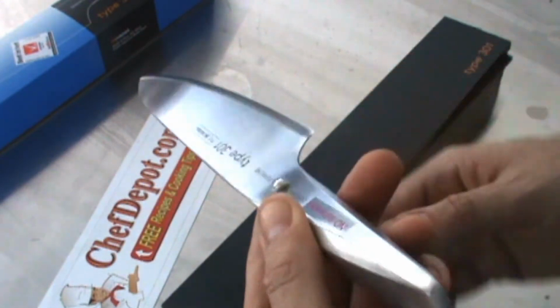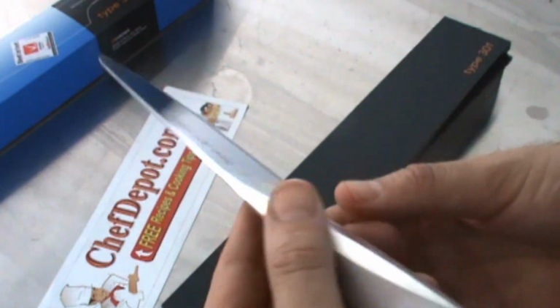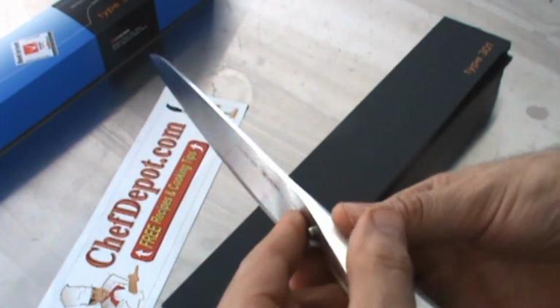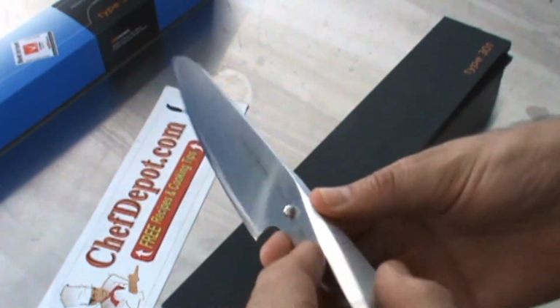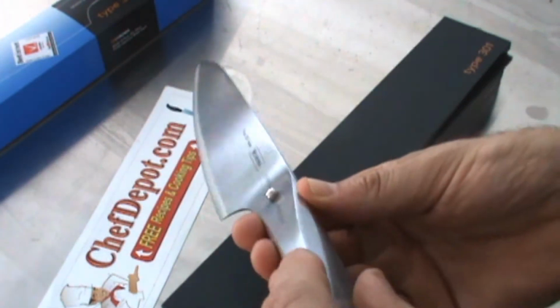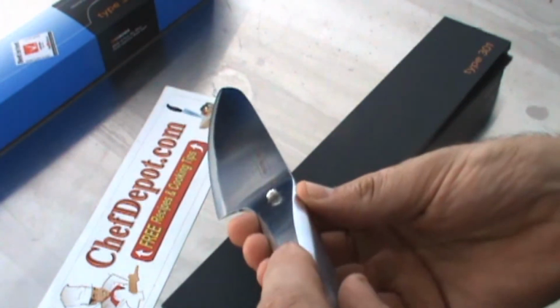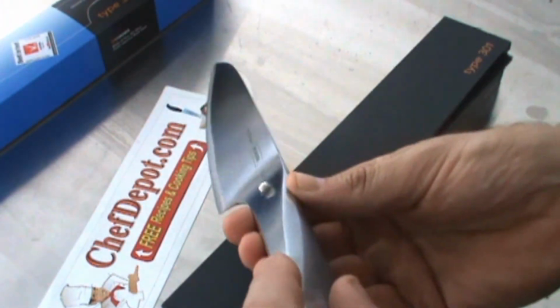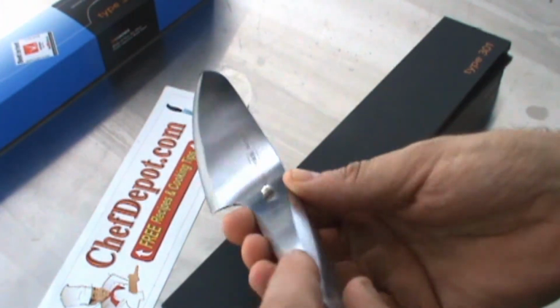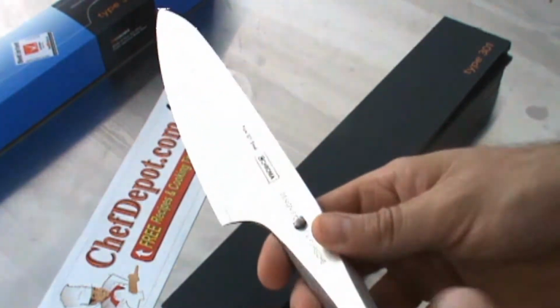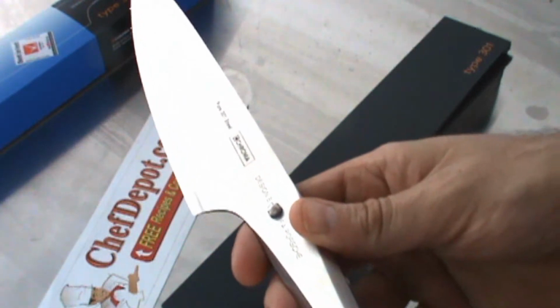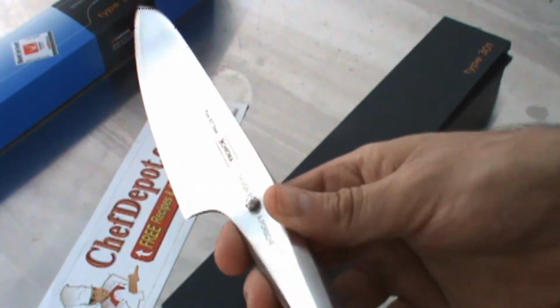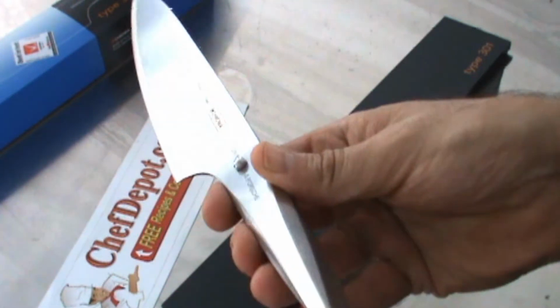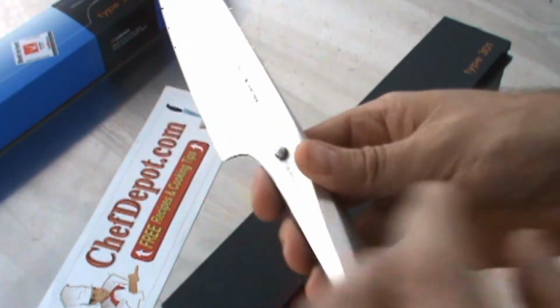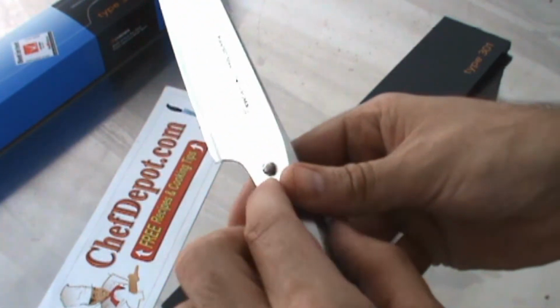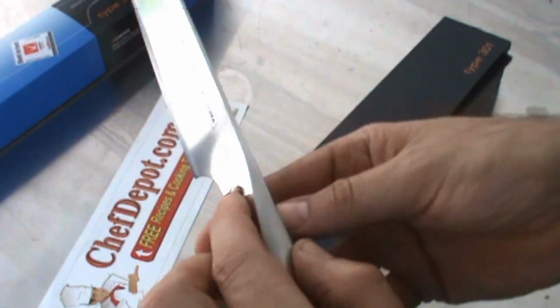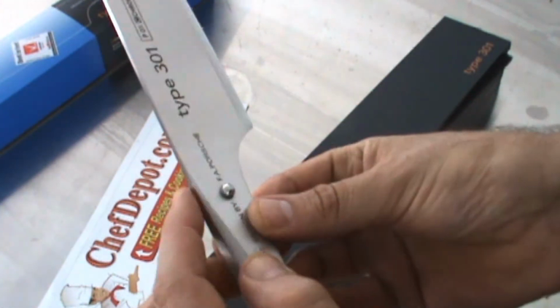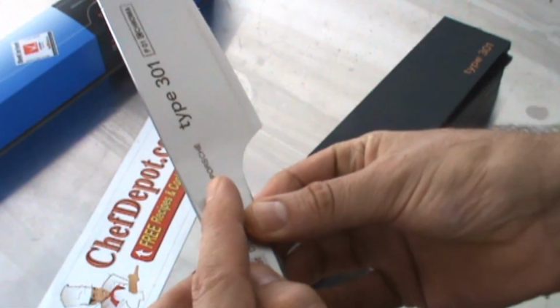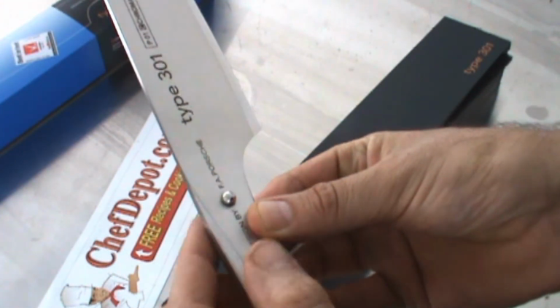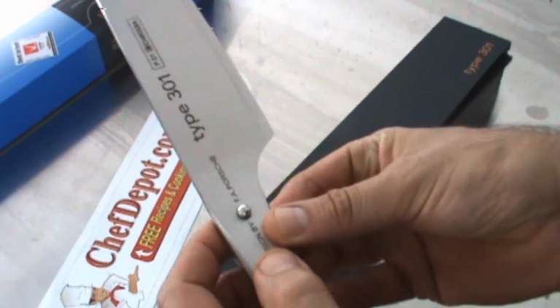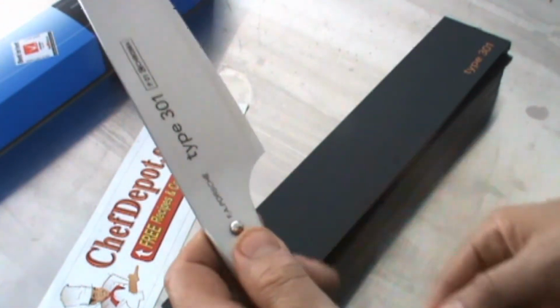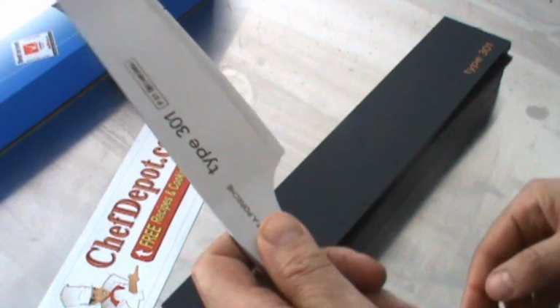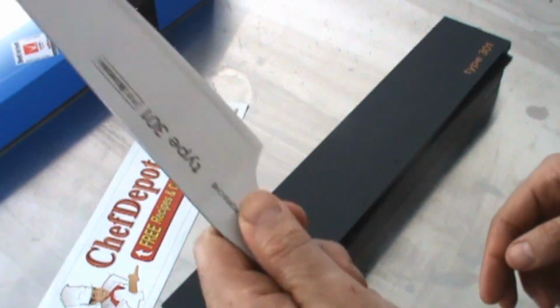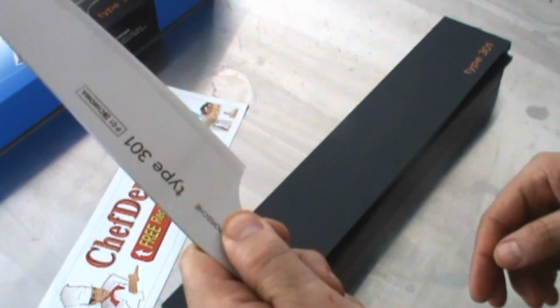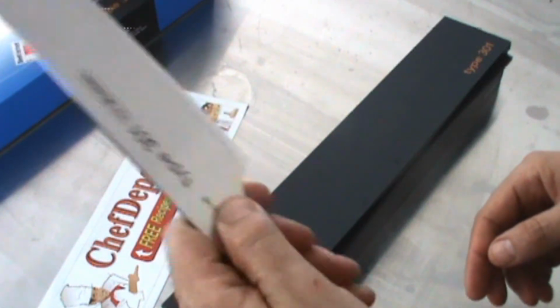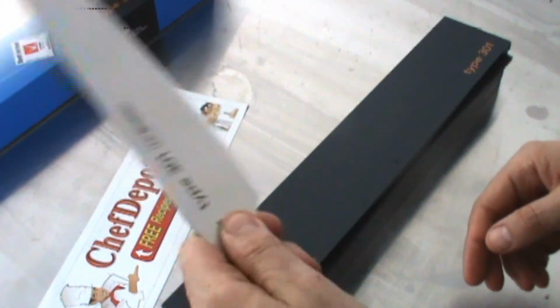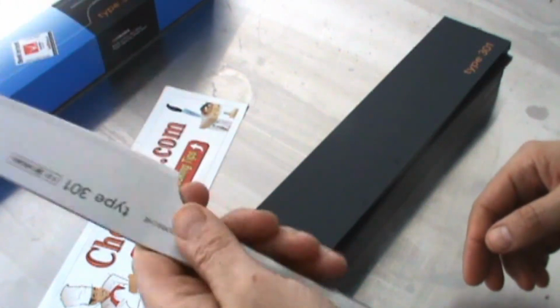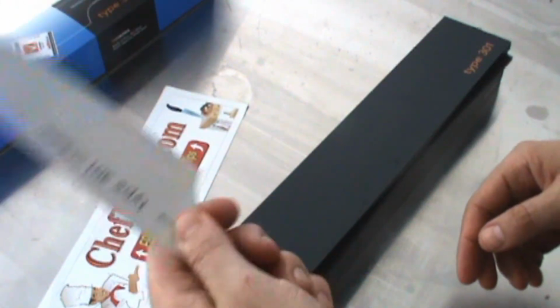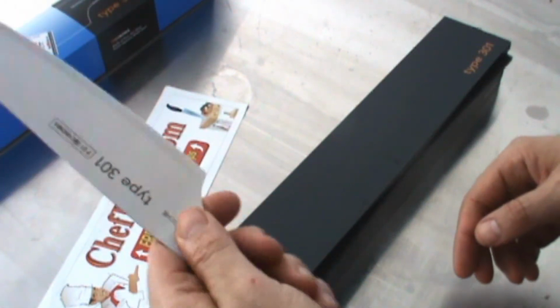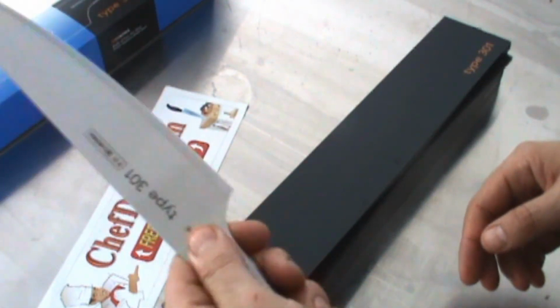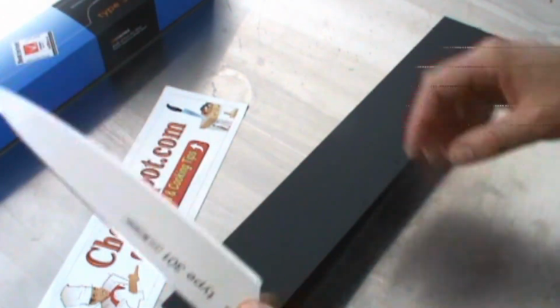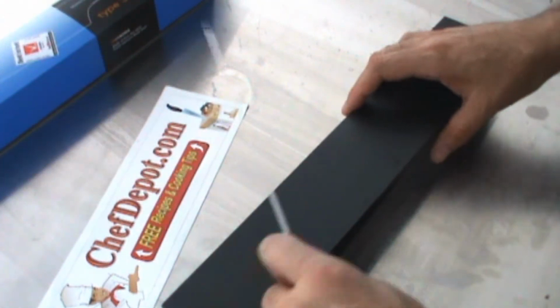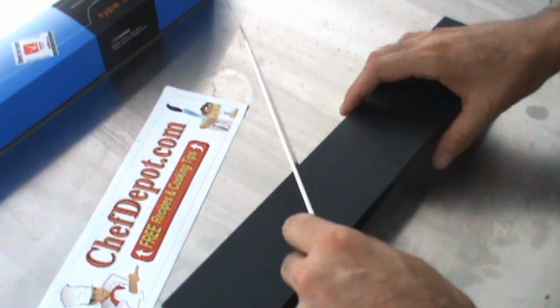Very cool, very unique balance and feel. The knife is very cool. This metal dimple tells you where to stop with your hand while you're using the knife — you notice the dimple while you're using it. It's pretty cool.